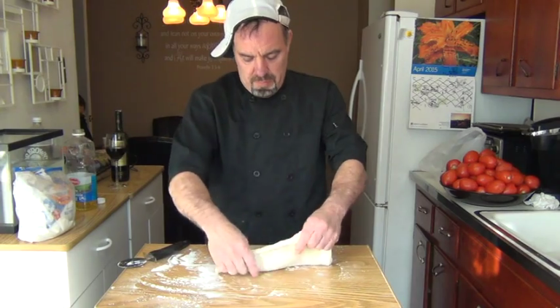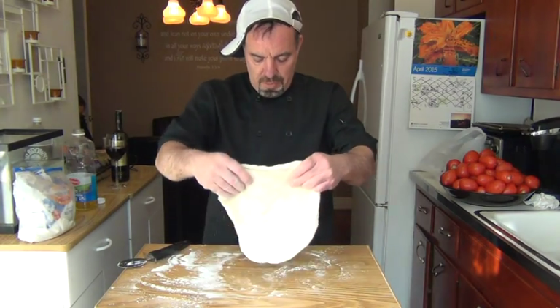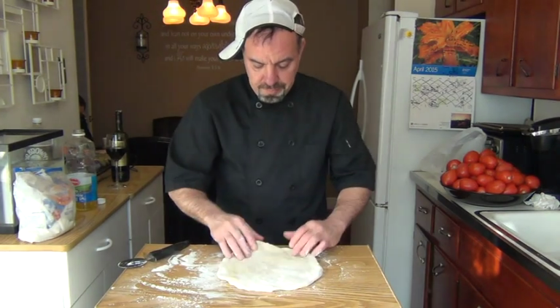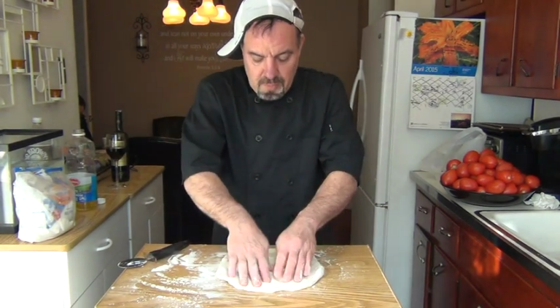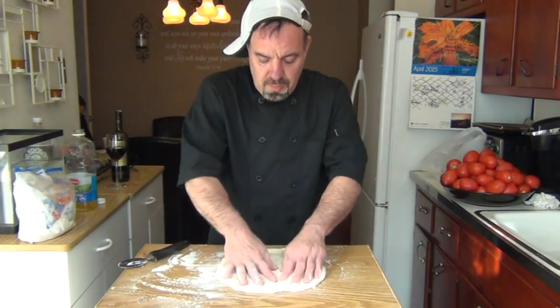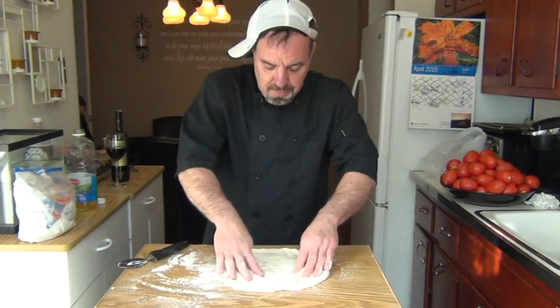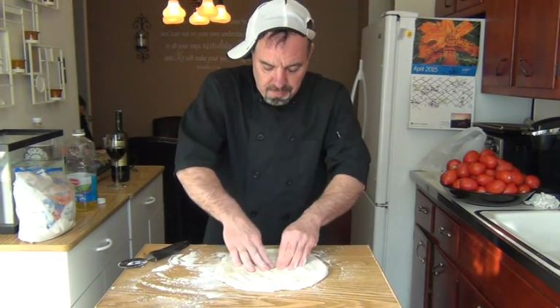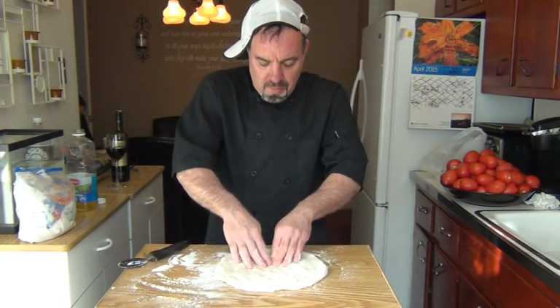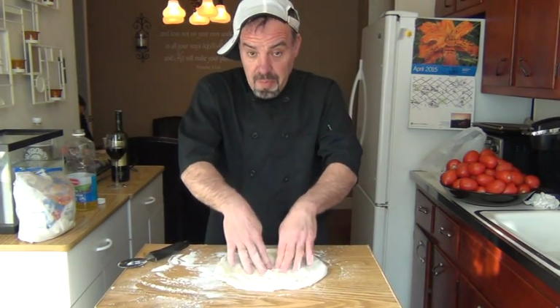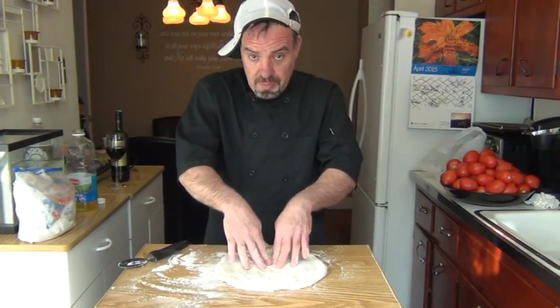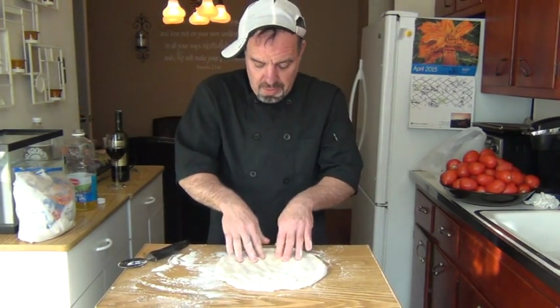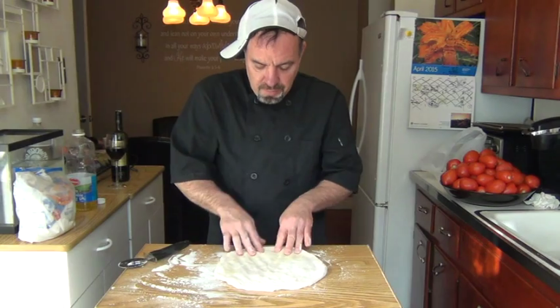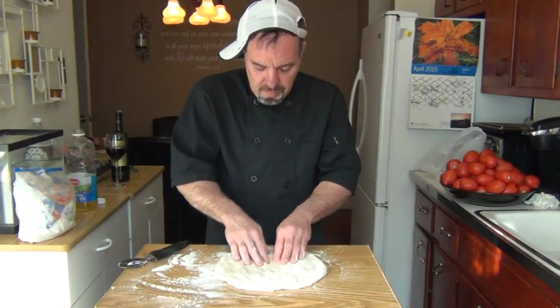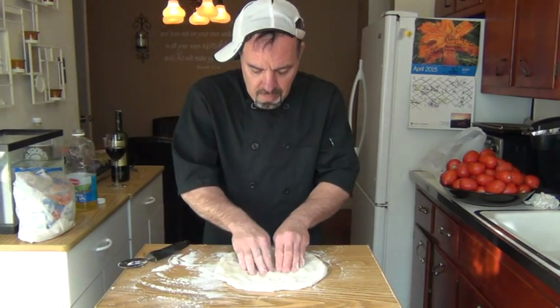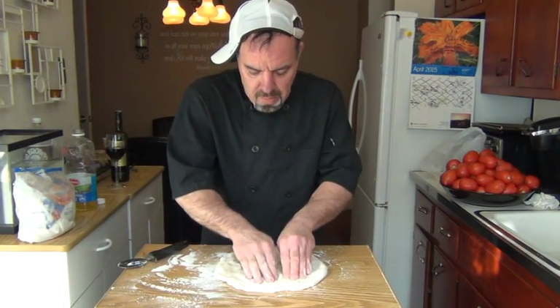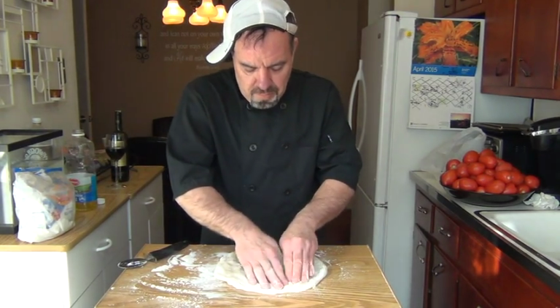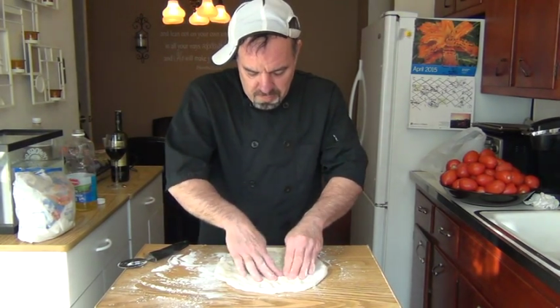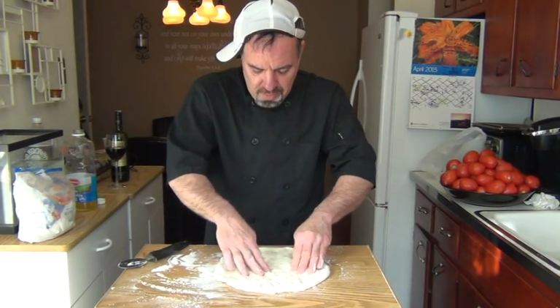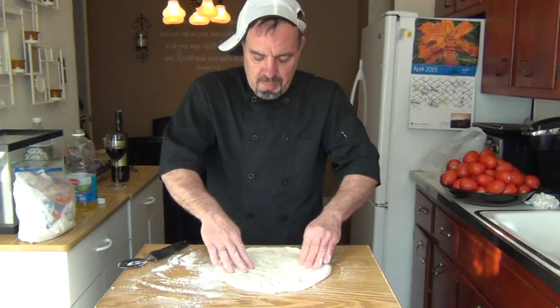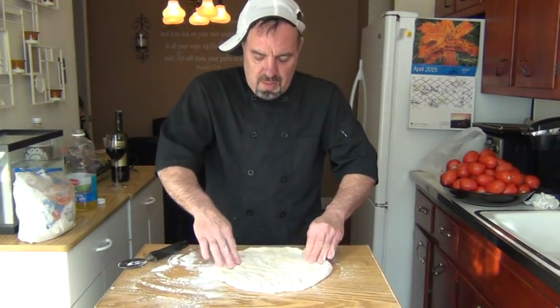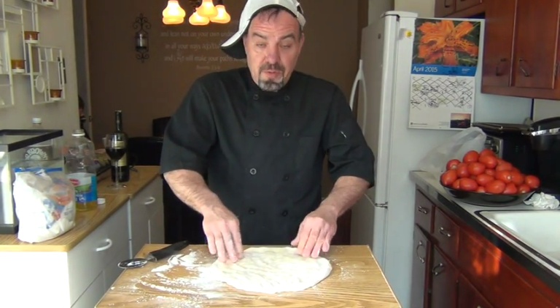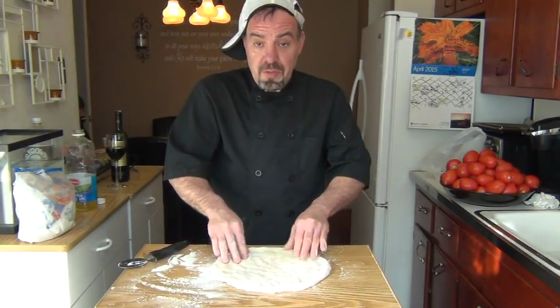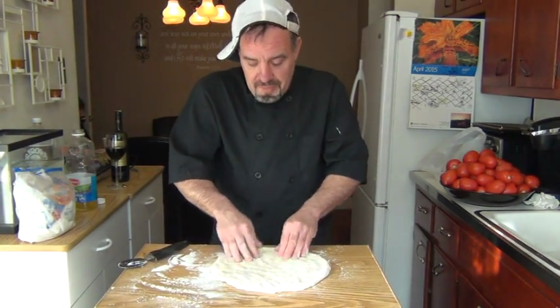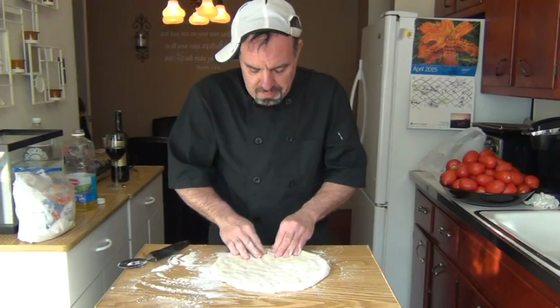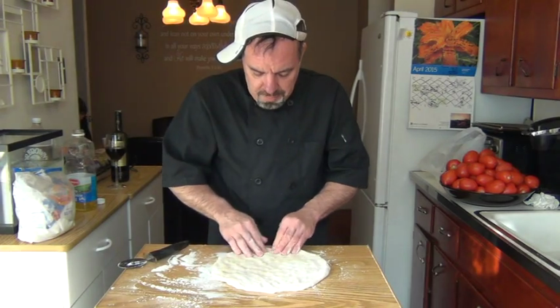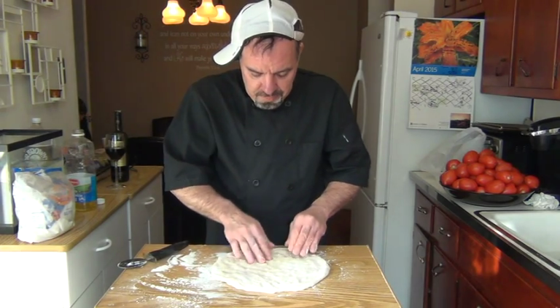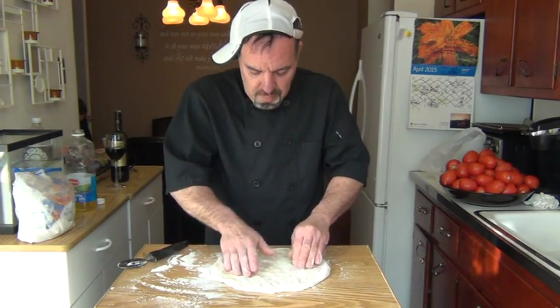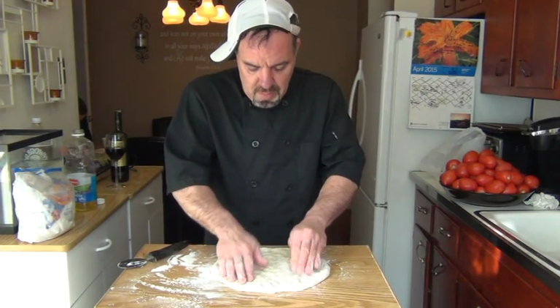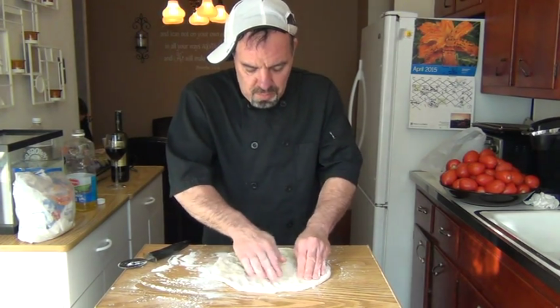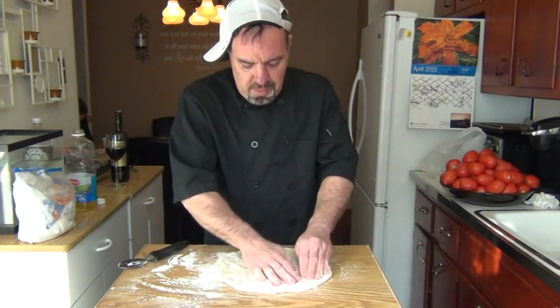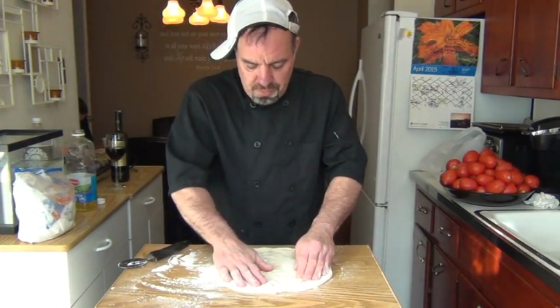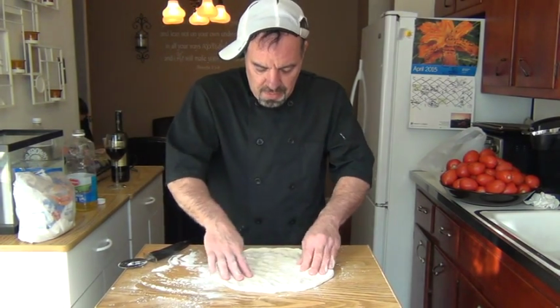Turn it over, do the same thing — from the middle you're working out. Try to keep a round circle; if not, not a big deal, we can always straighten that out.